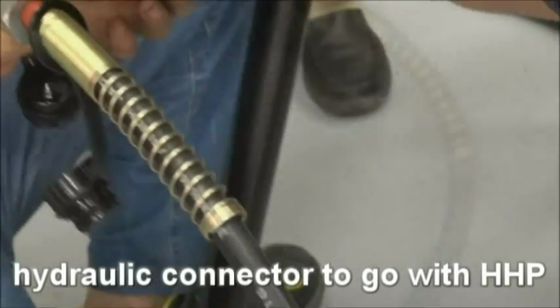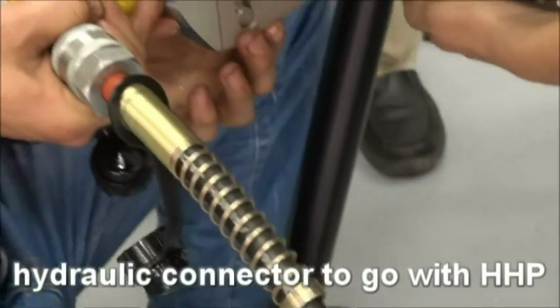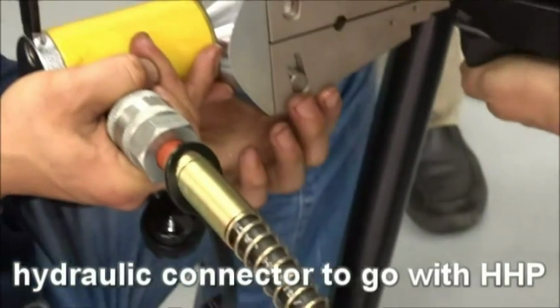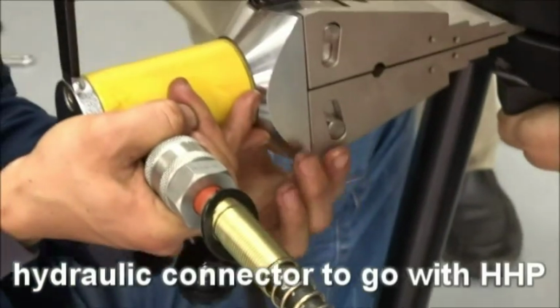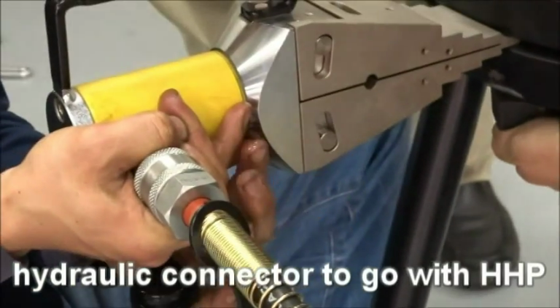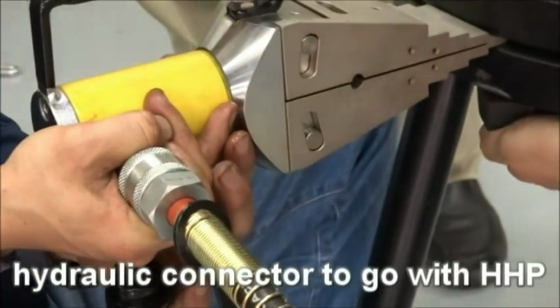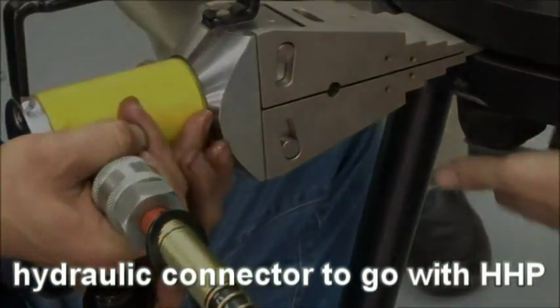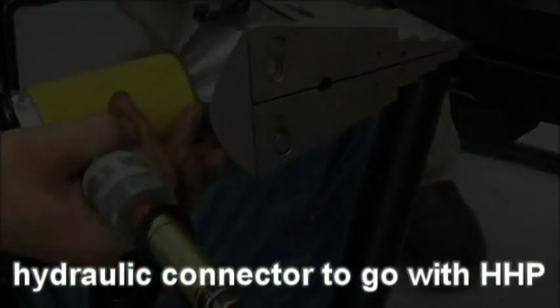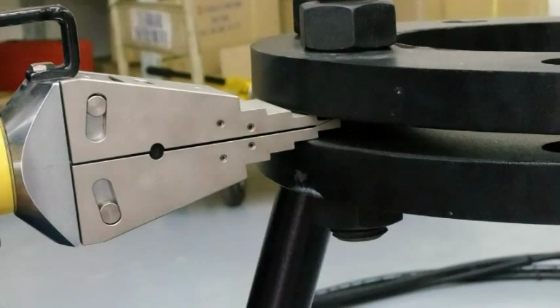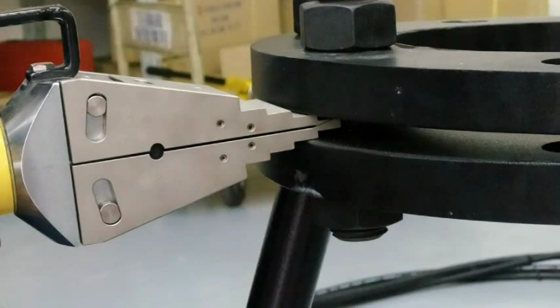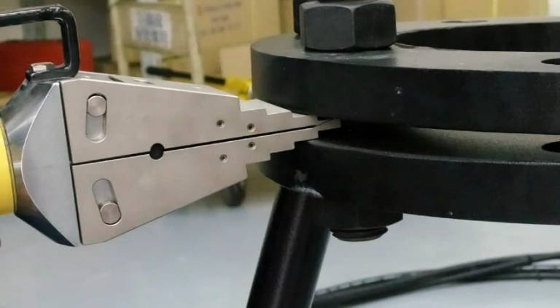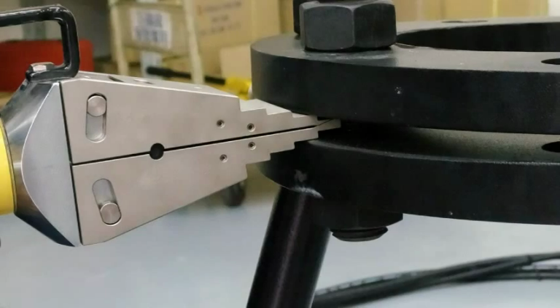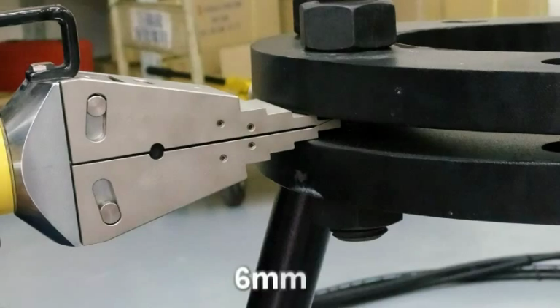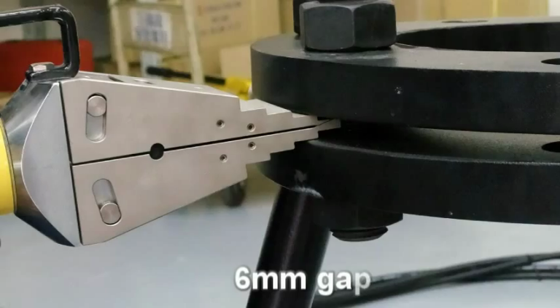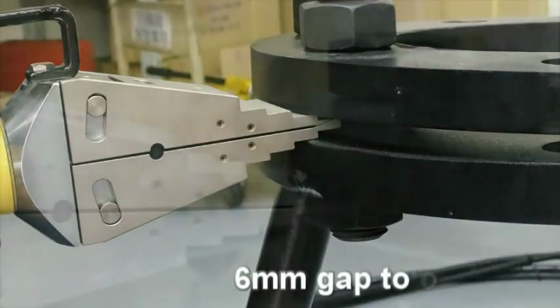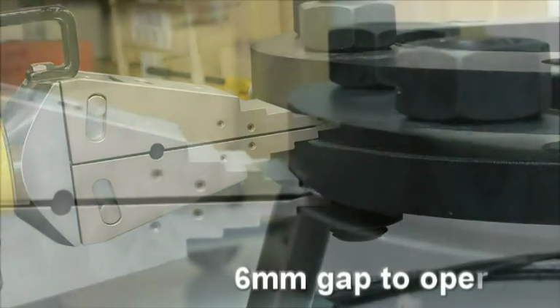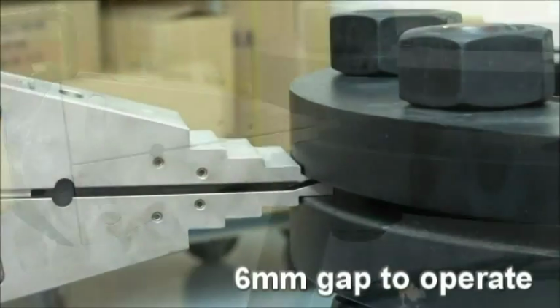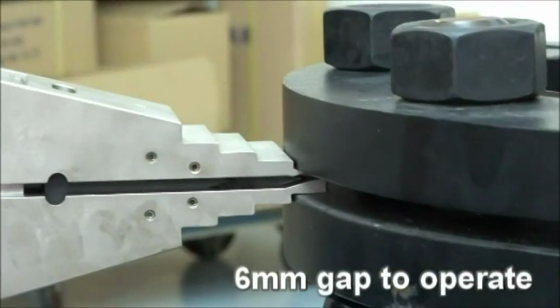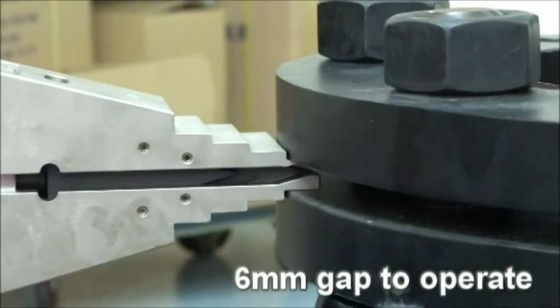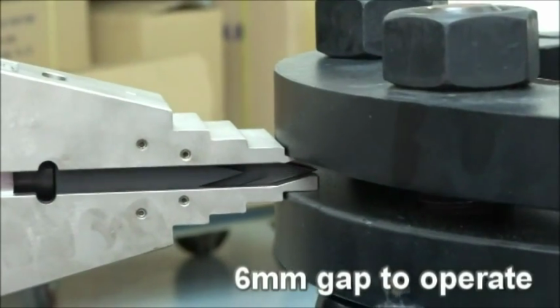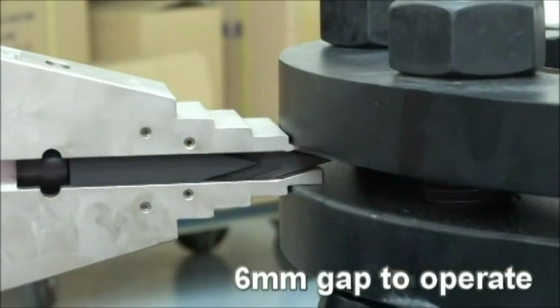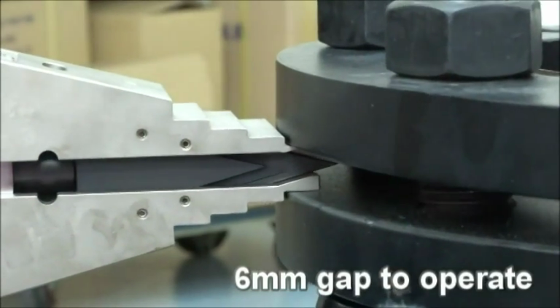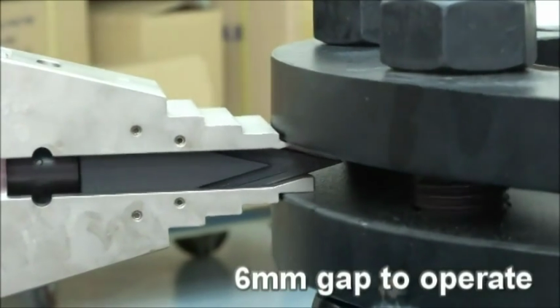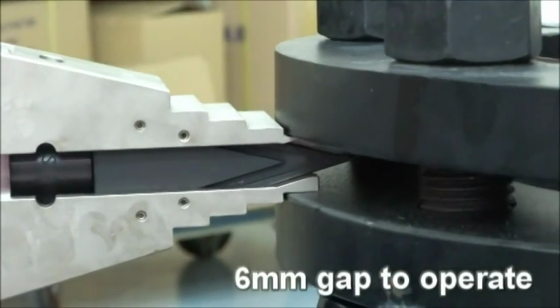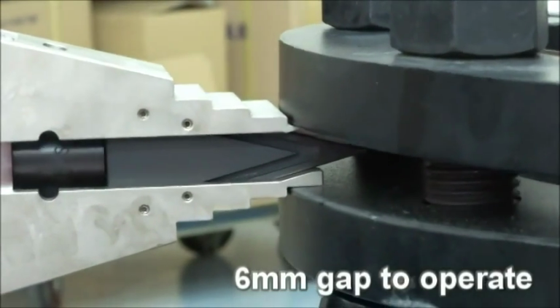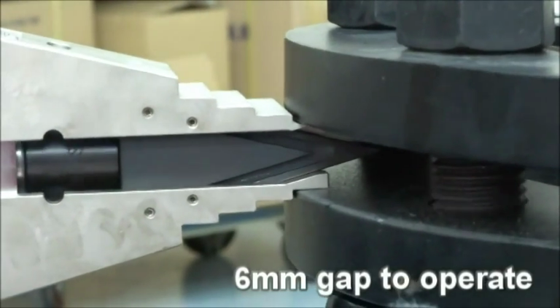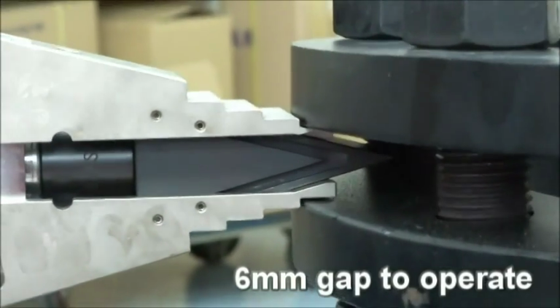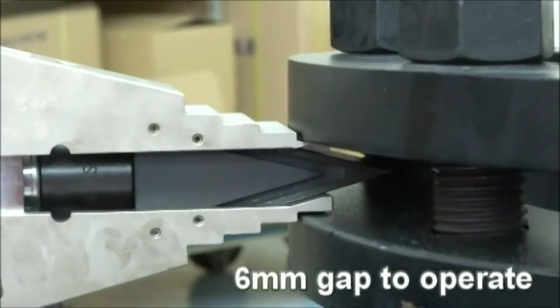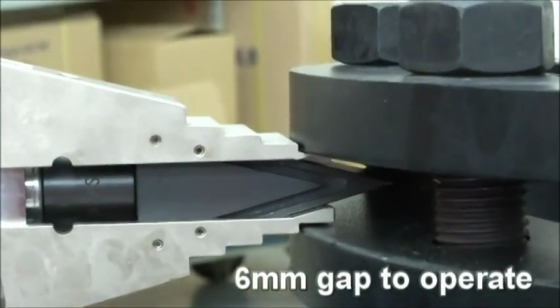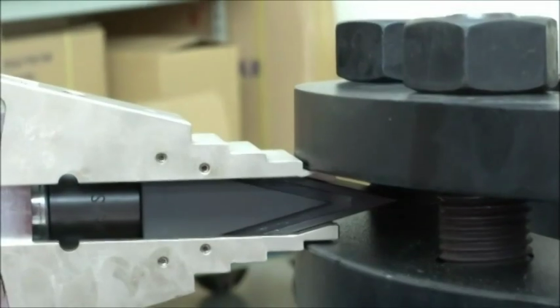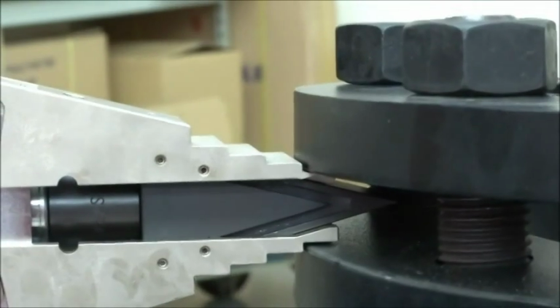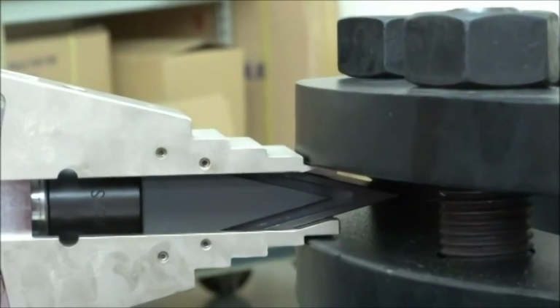The flange spreader can go with a hydraulic handle to separate the flange. The clearance needs only 6mm to spread and separate the flange in a few seconds, then recover back.